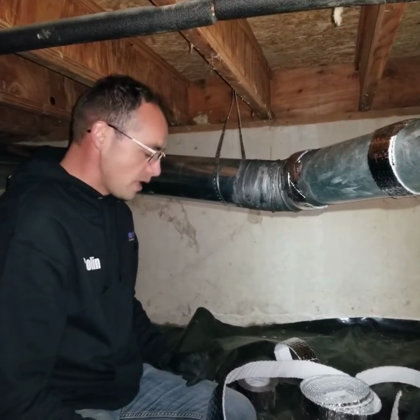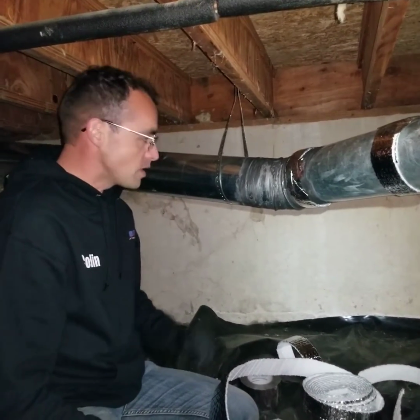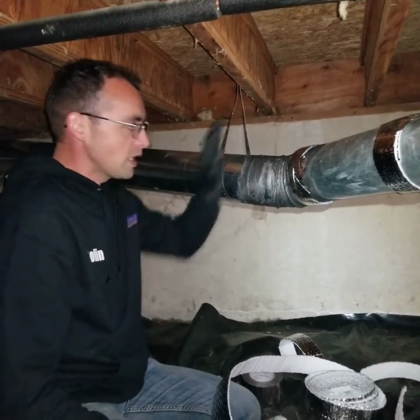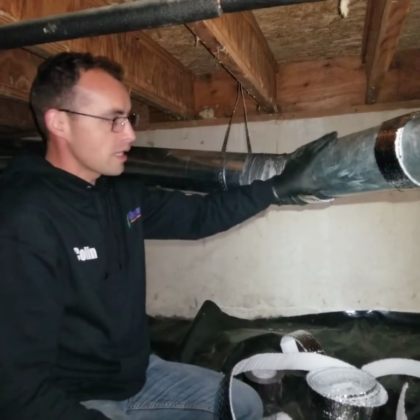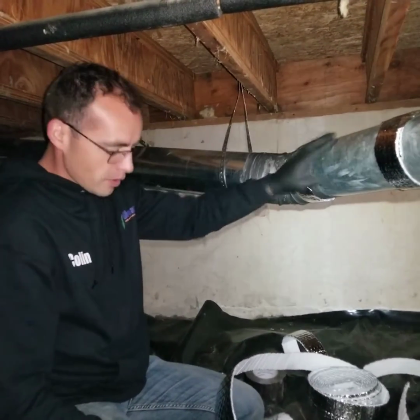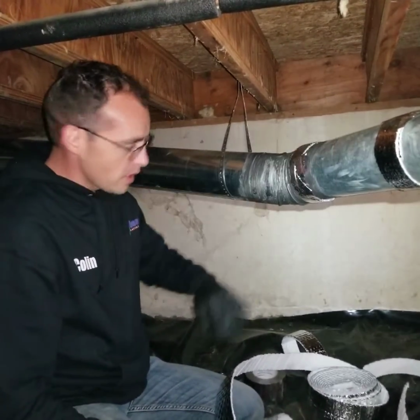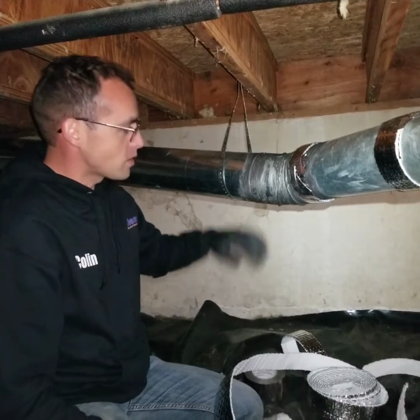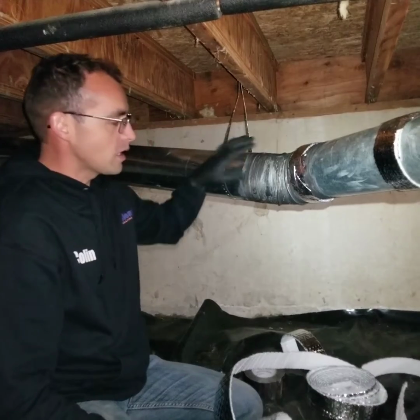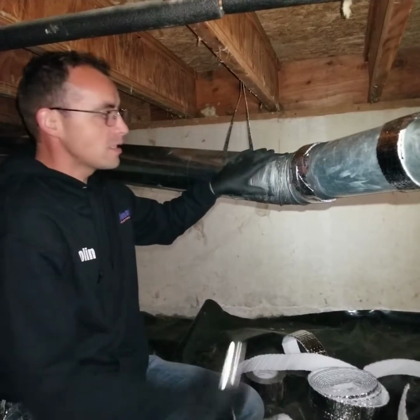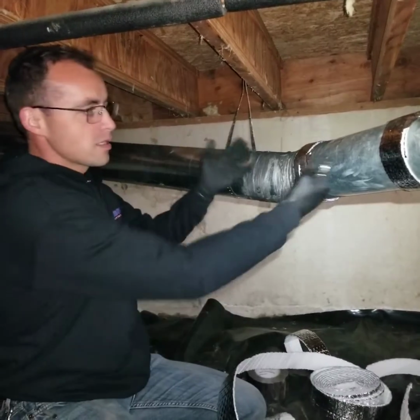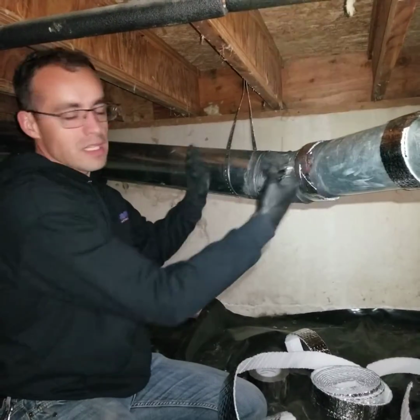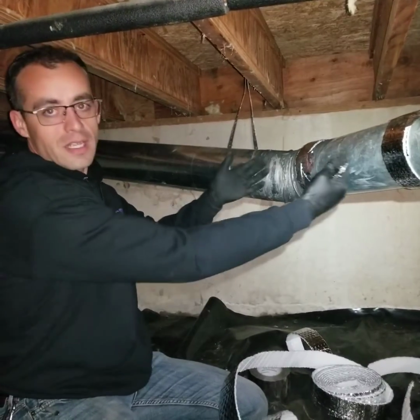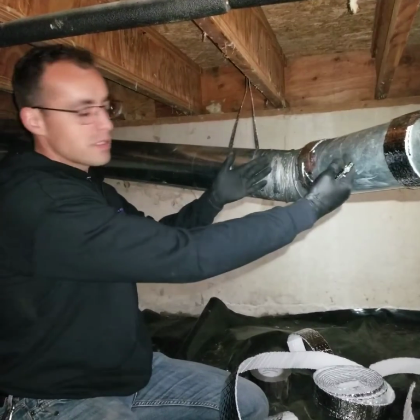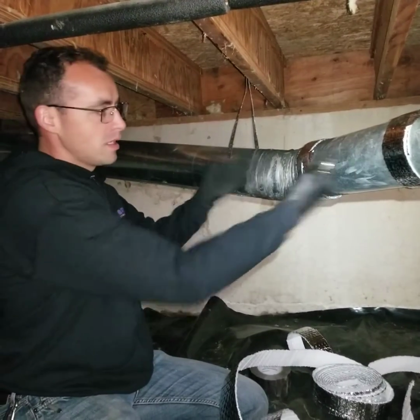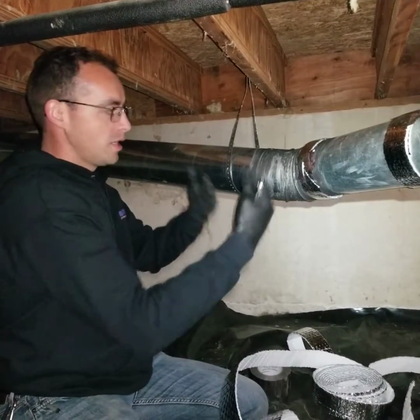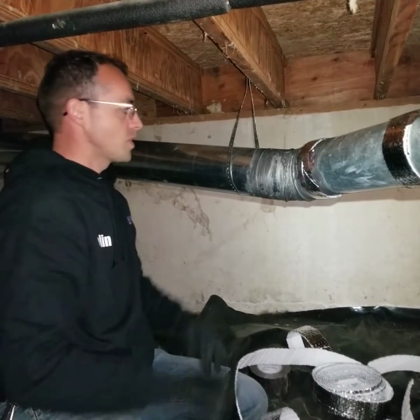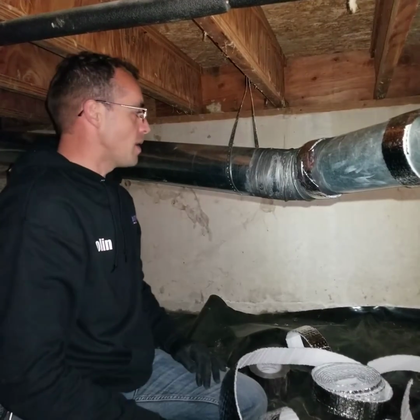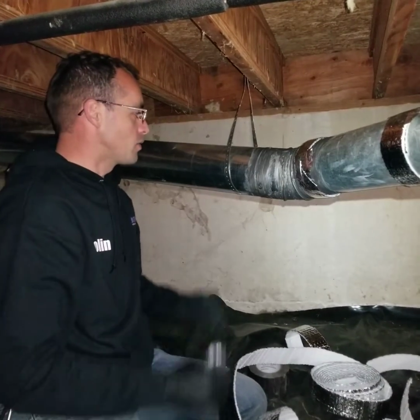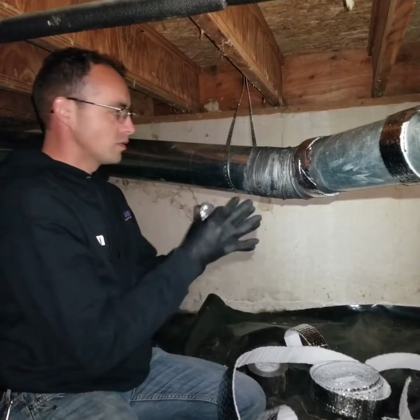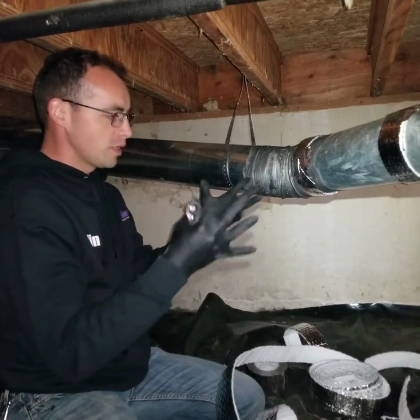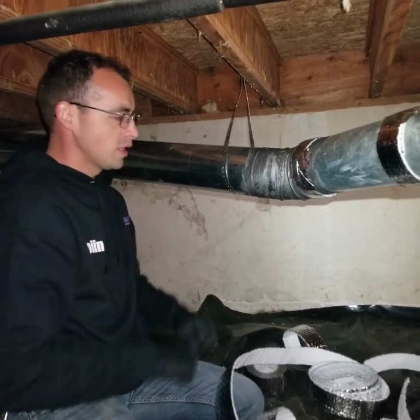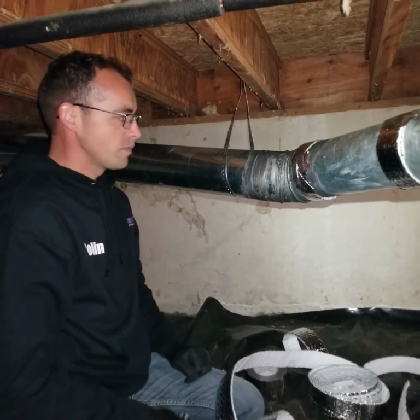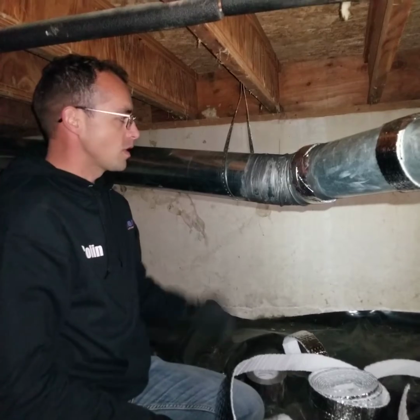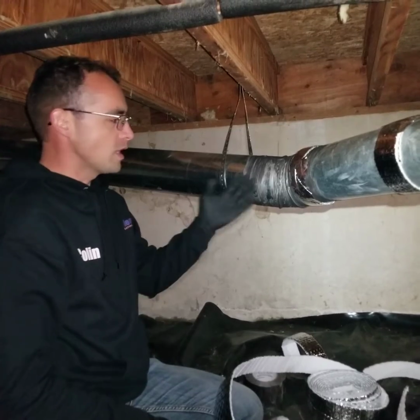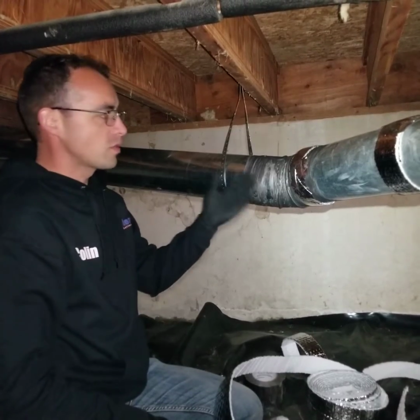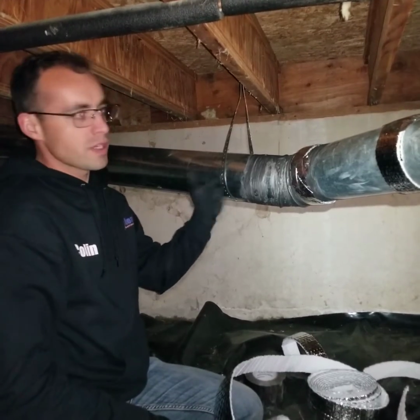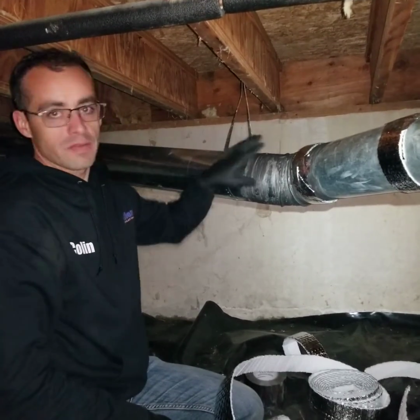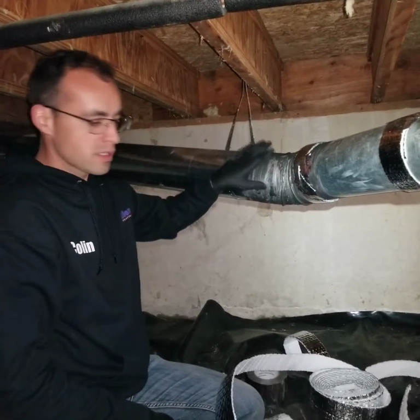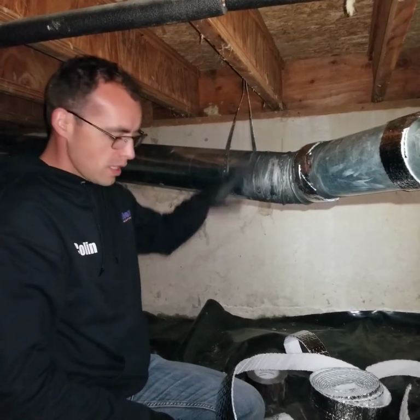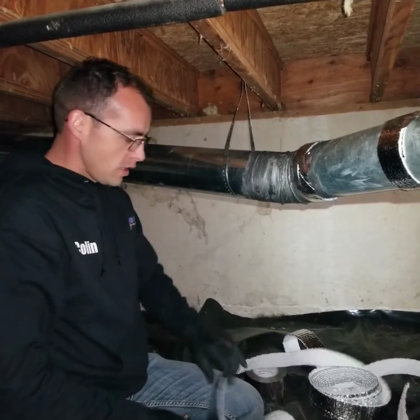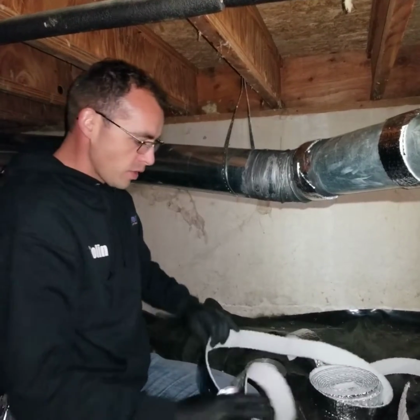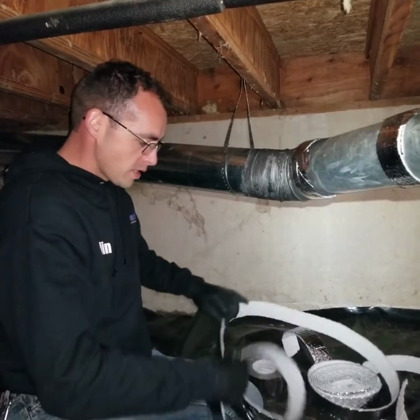The reason we insulate the ductwork is so that heat doesn't radiate and come out through radiation or convection out of the duct — there's no heat transfer.